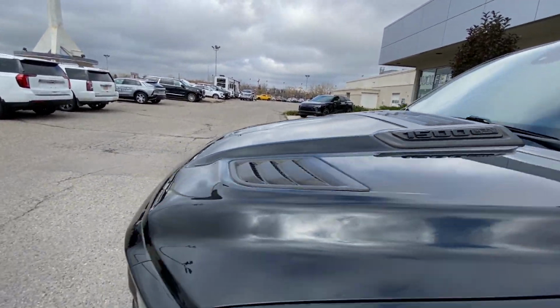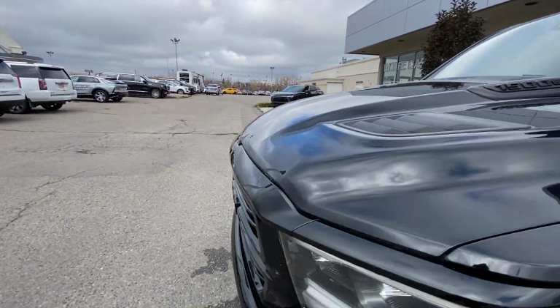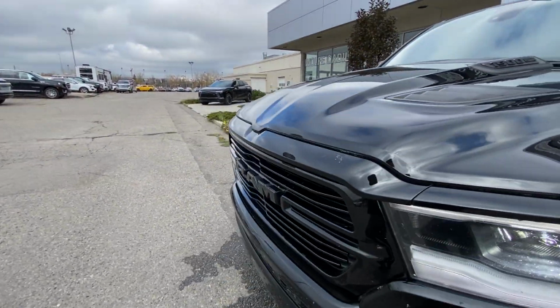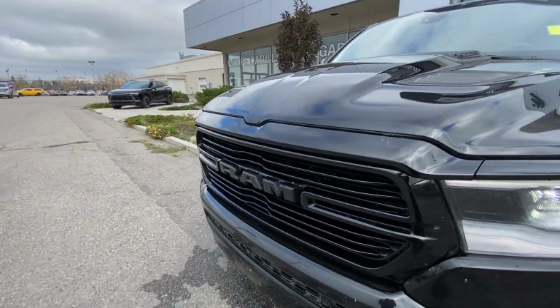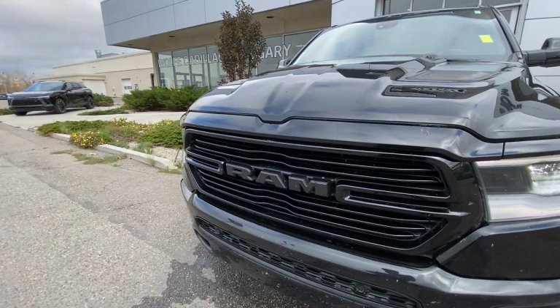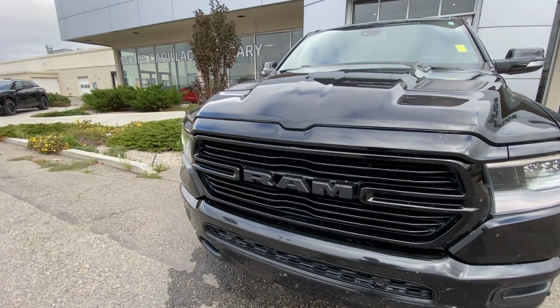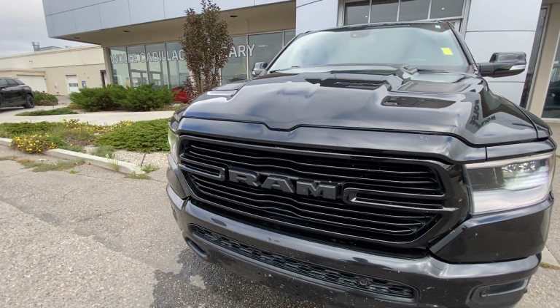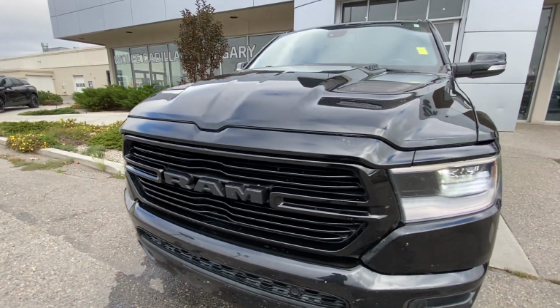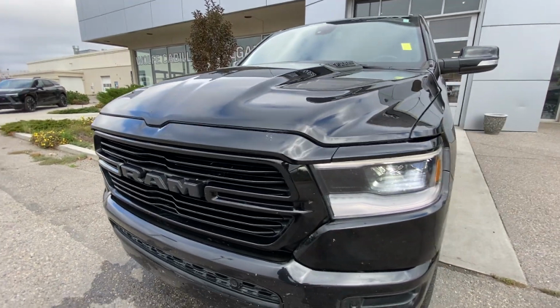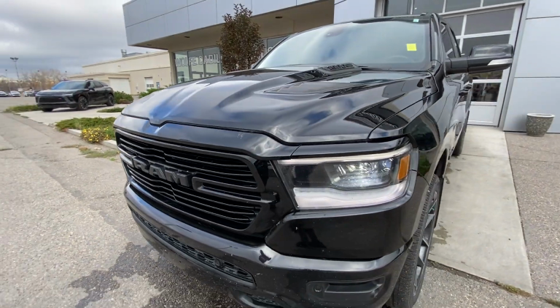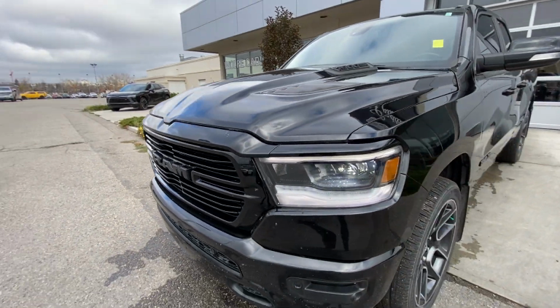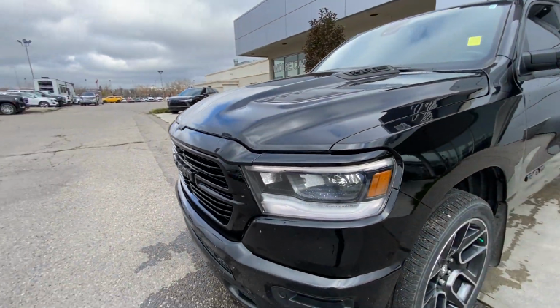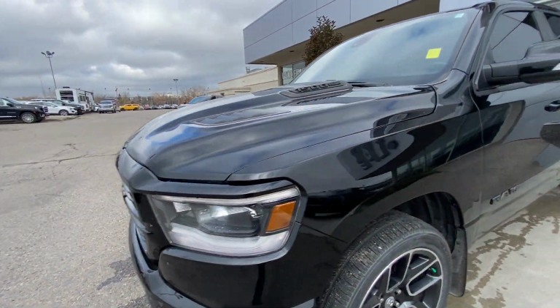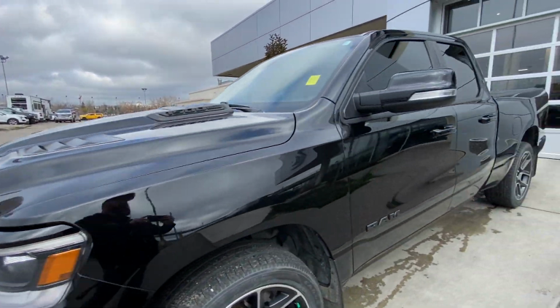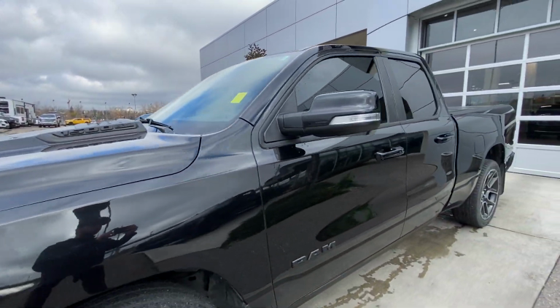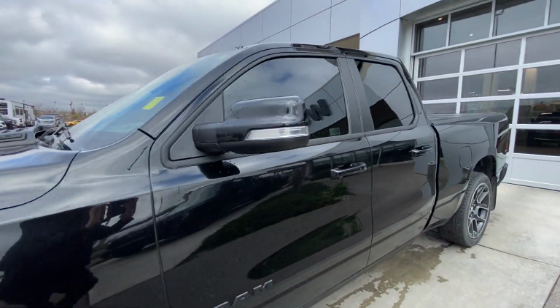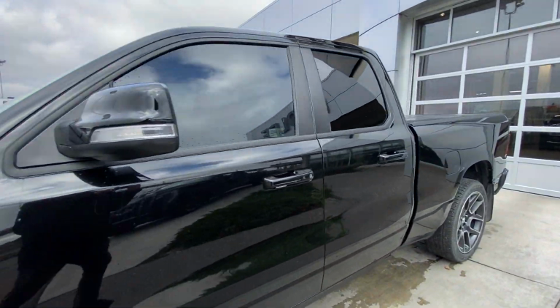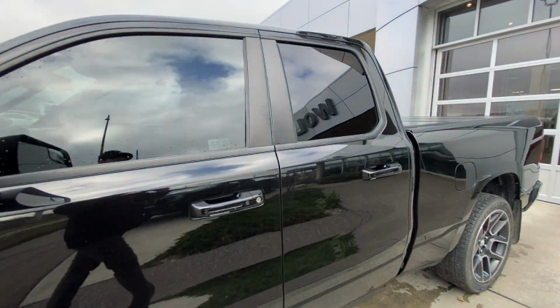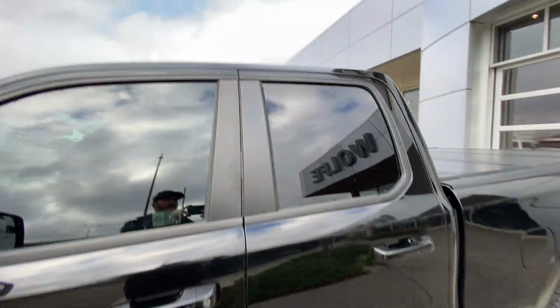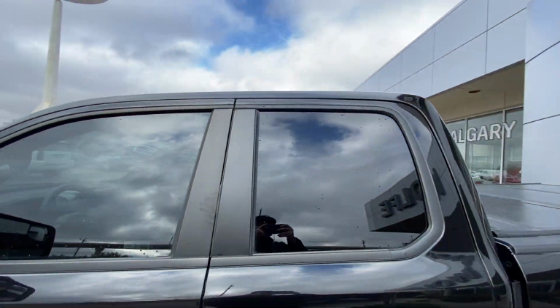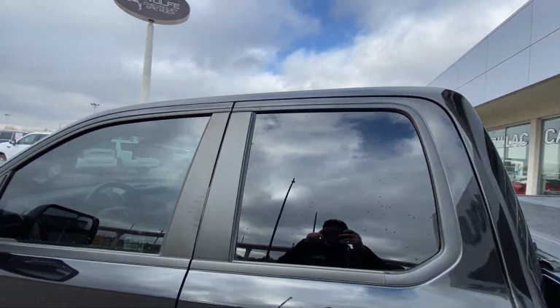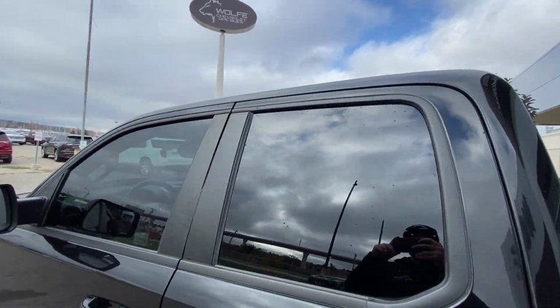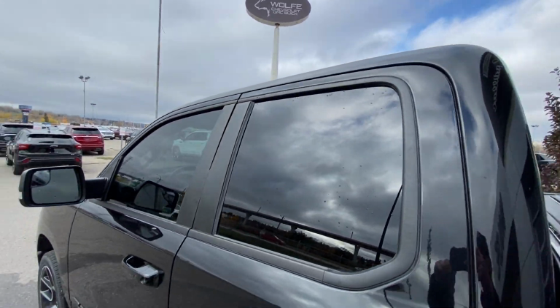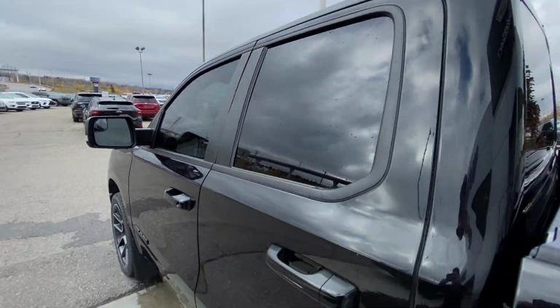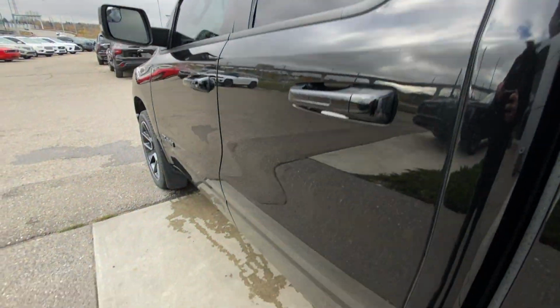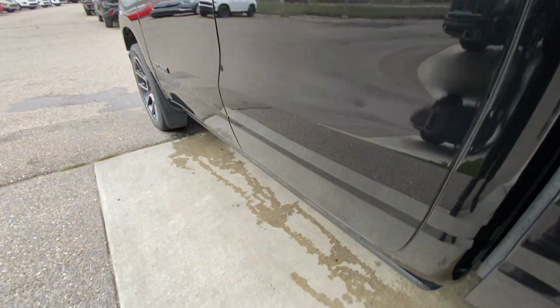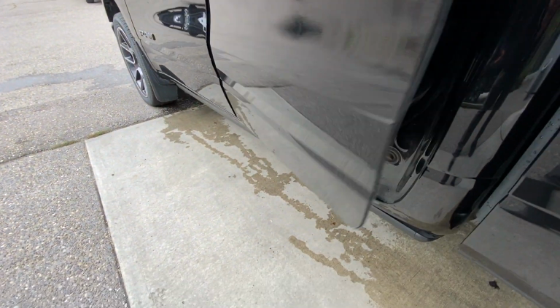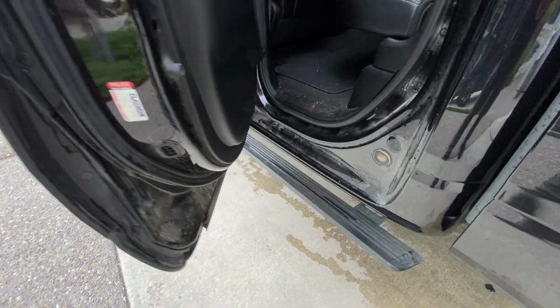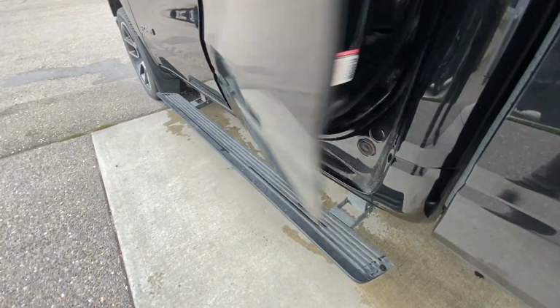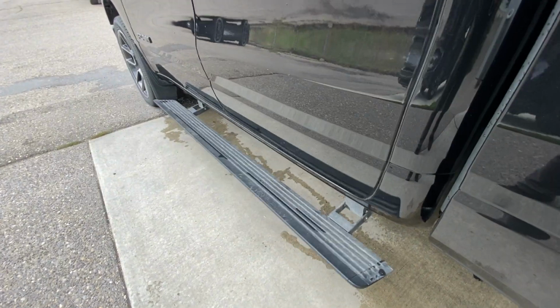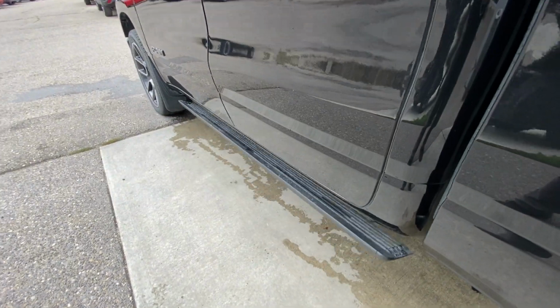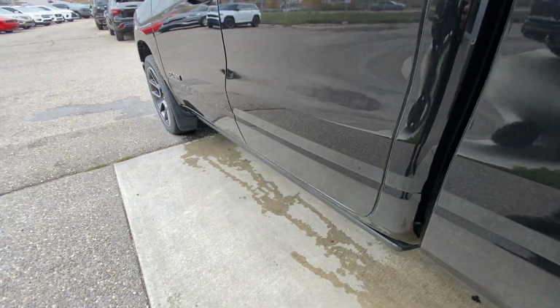Around the front of the vehicle, blacked out Ram badge in the center of the grille, LED daytime running lights and headlights. Back down the side of the vehicle, this truck is remote start equipped, rear tinted privacy windows with black trim all around, and automatic step assist that comes on once the doors are open and retracts once the doors are closed.